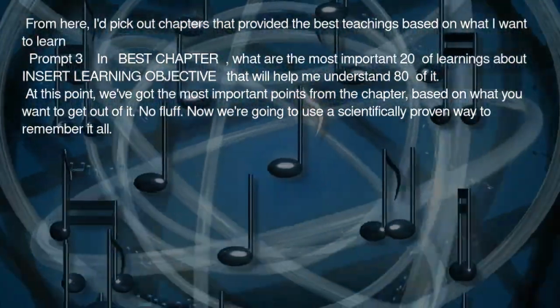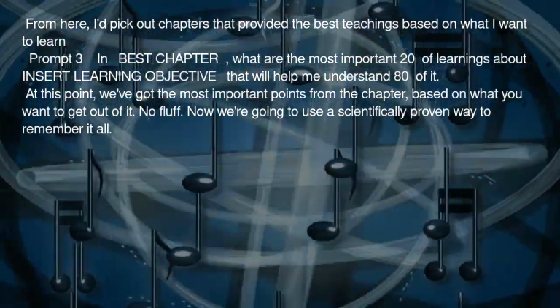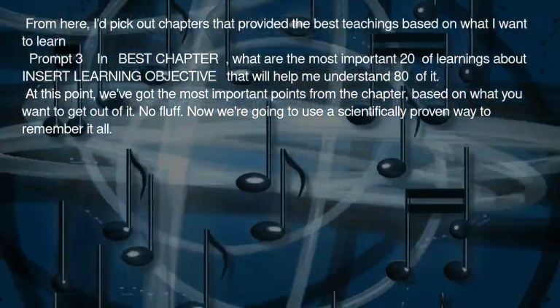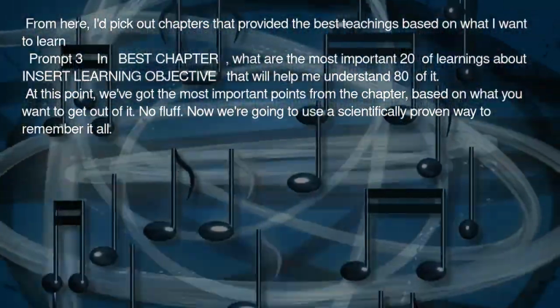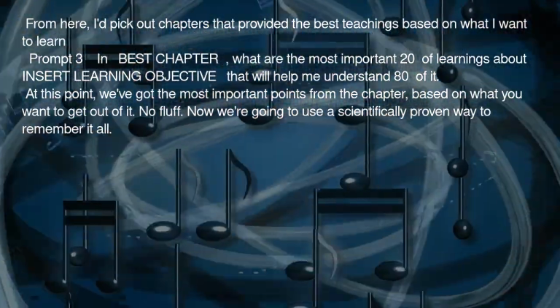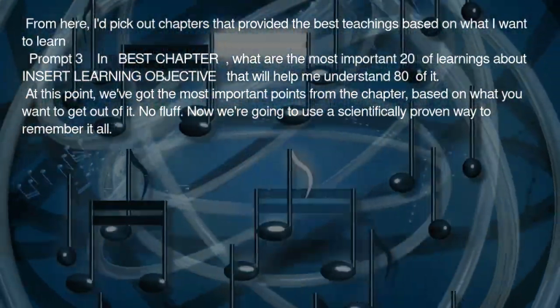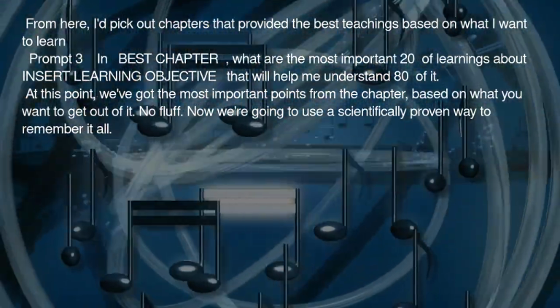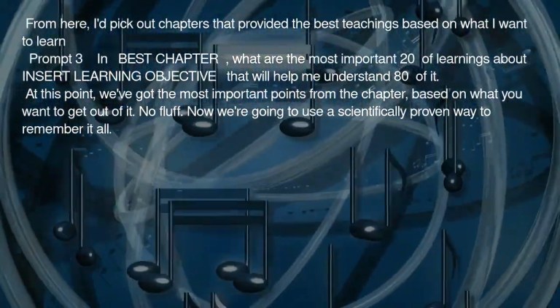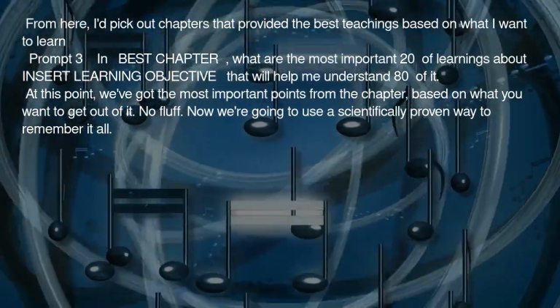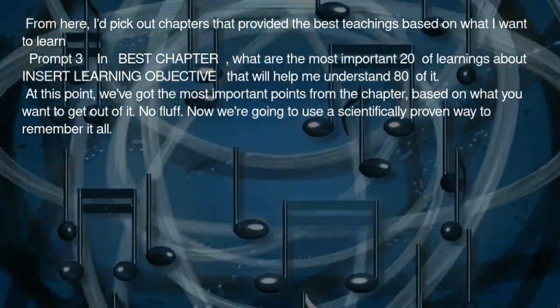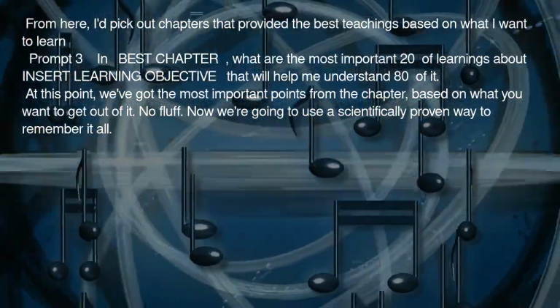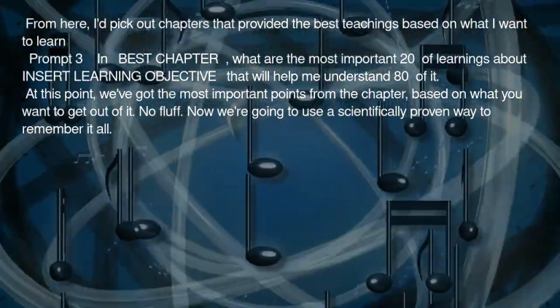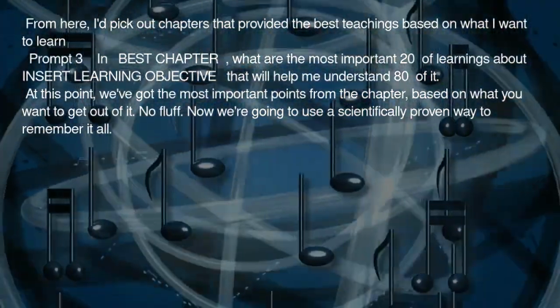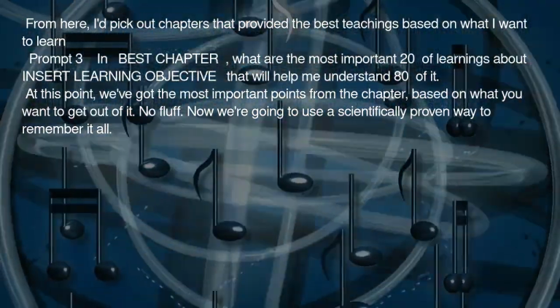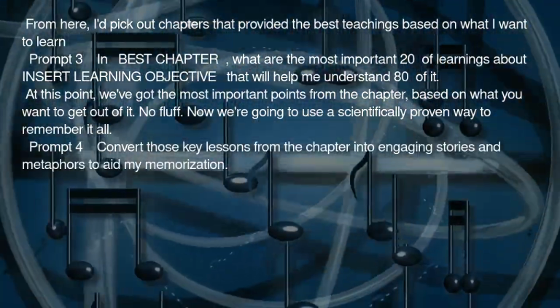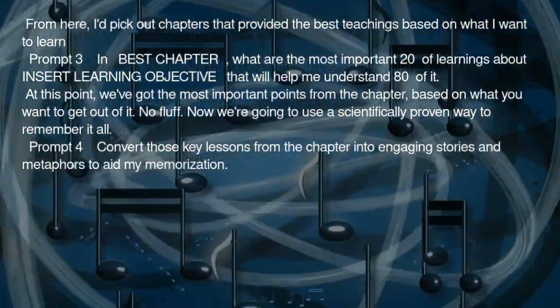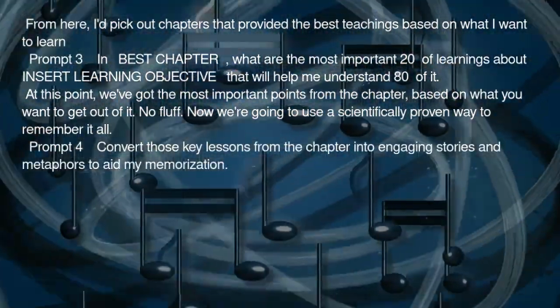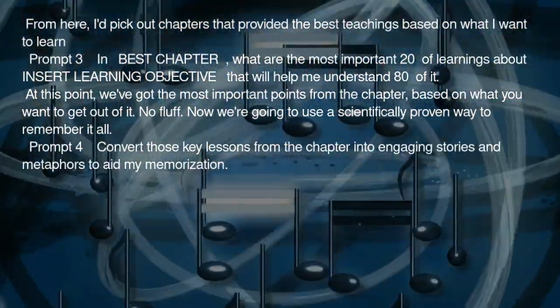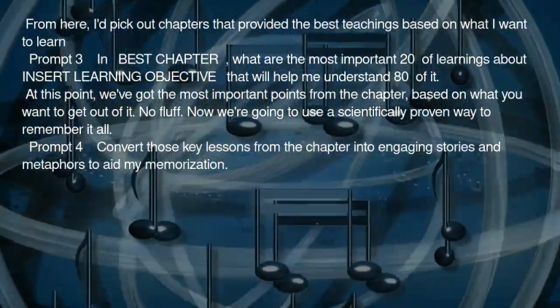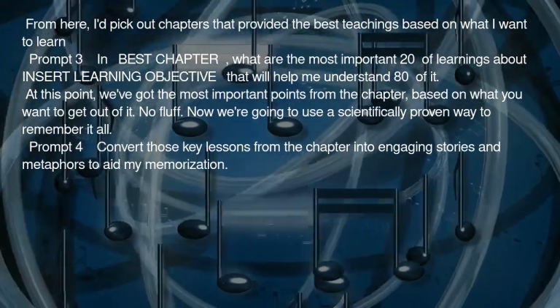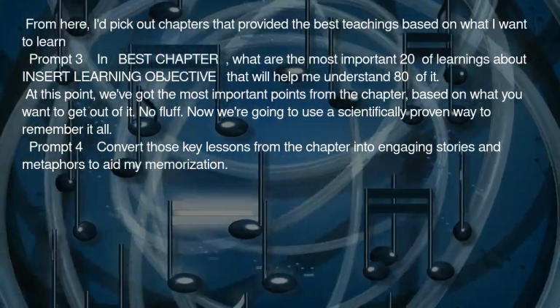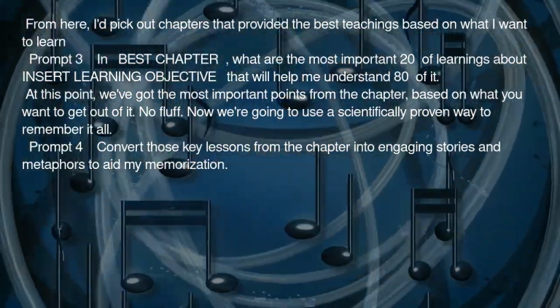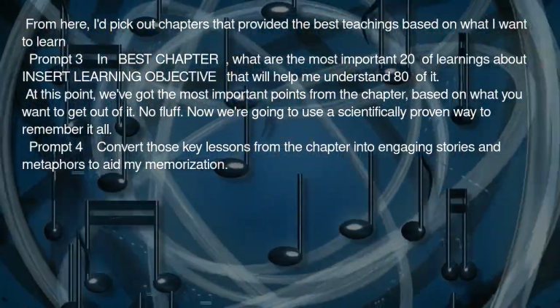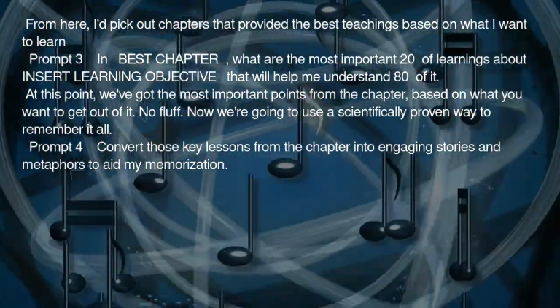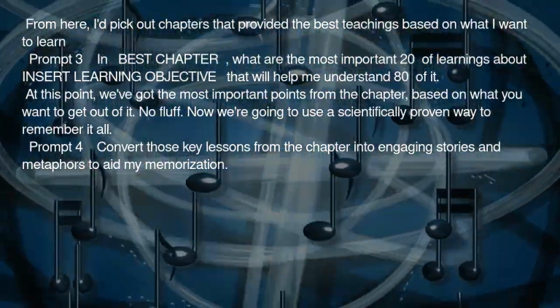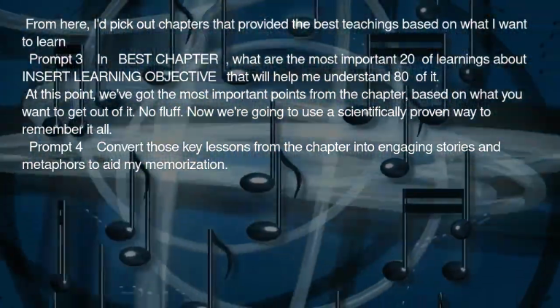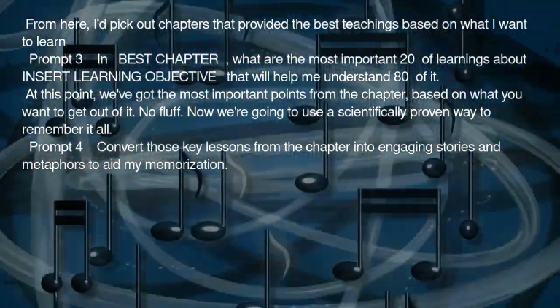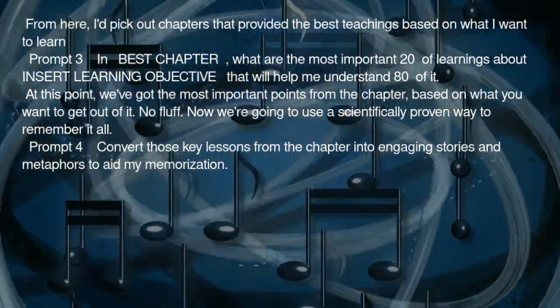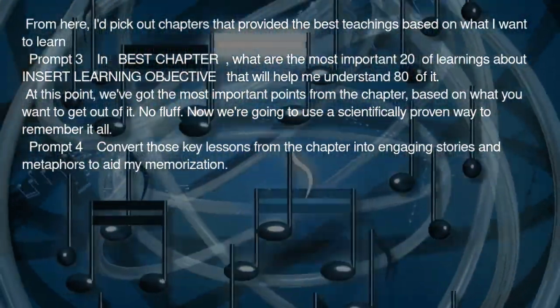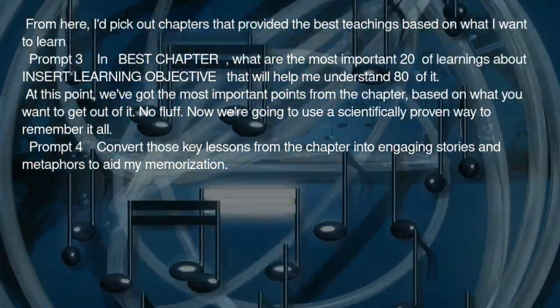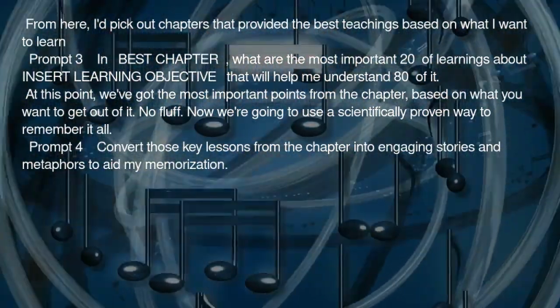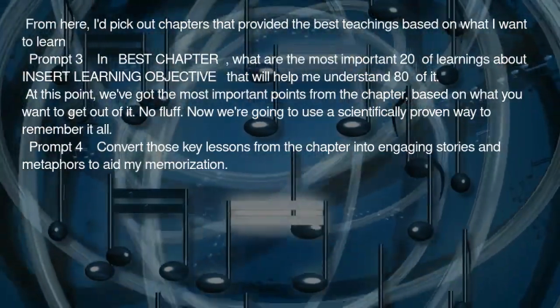Now we're going to use a scientifically proven way to remember it all. Prompt 4: Convert those key lessons from the chapter into engaging stories and metaphors to aid my memorization.